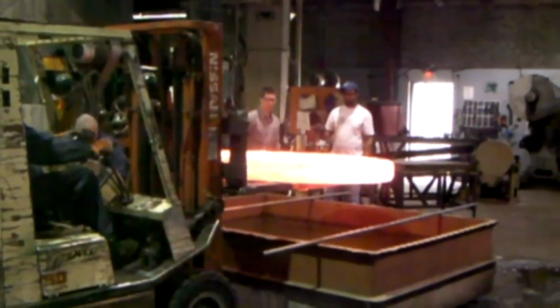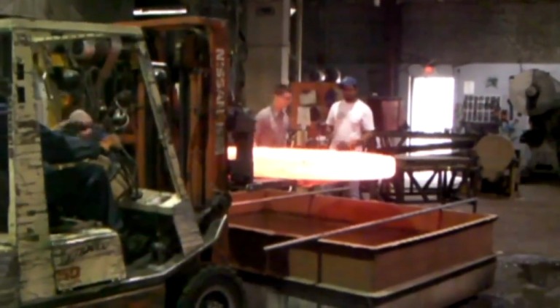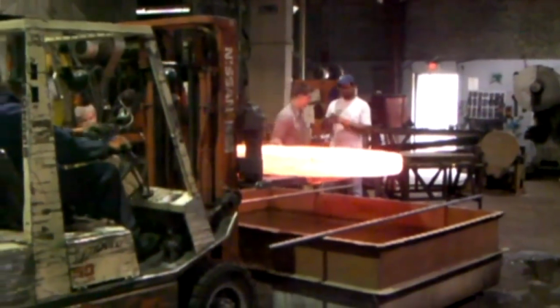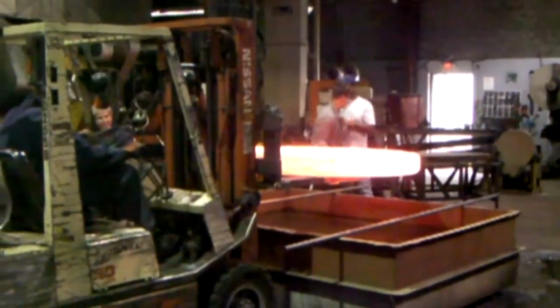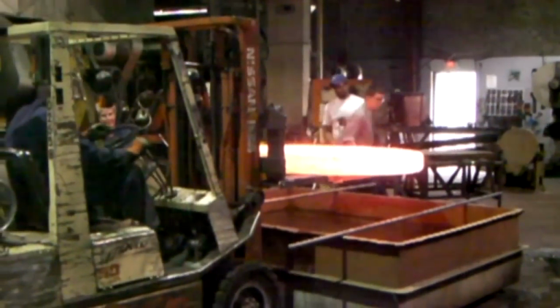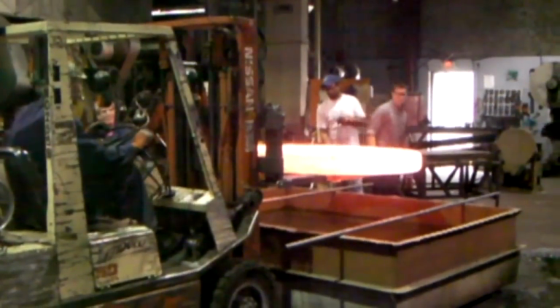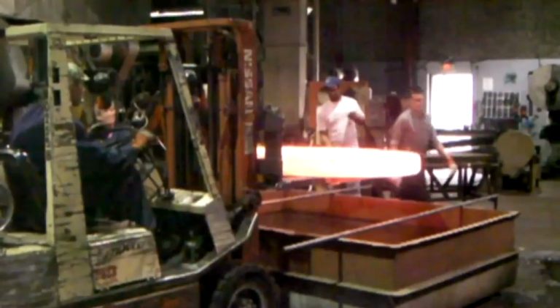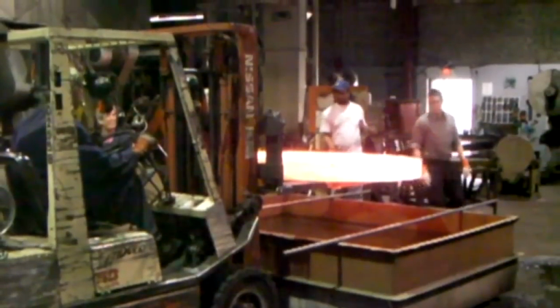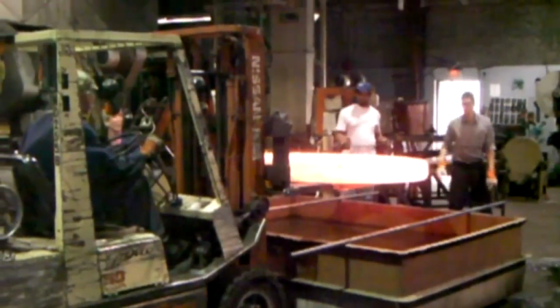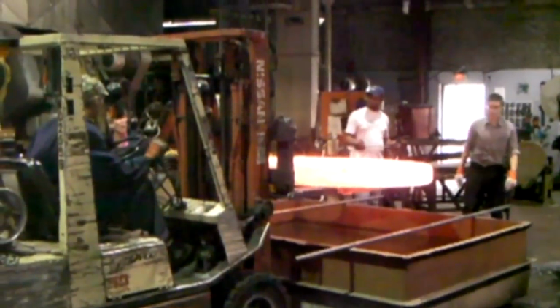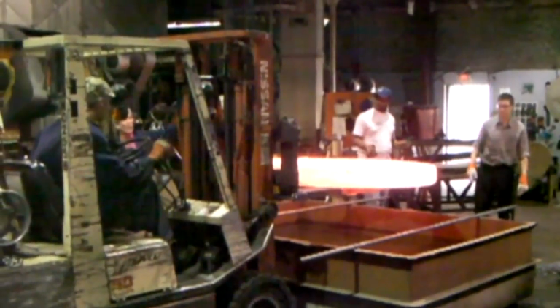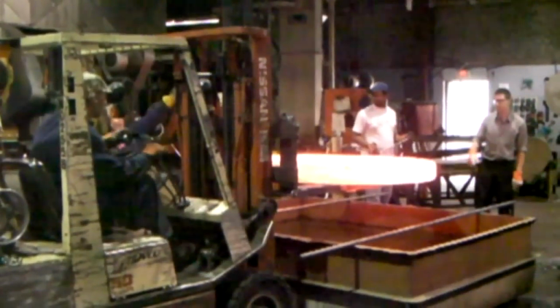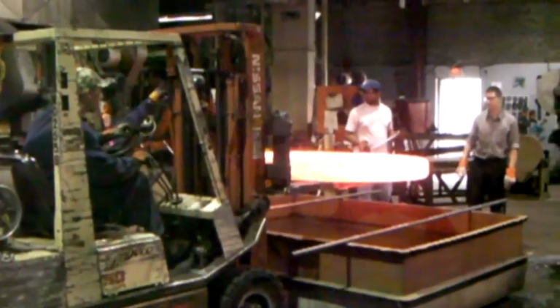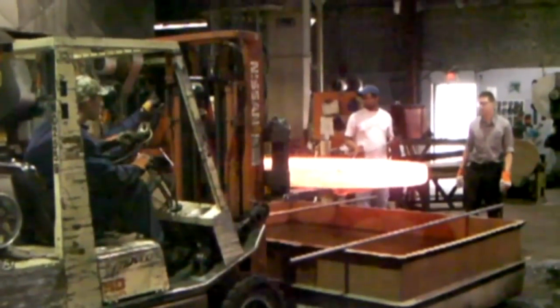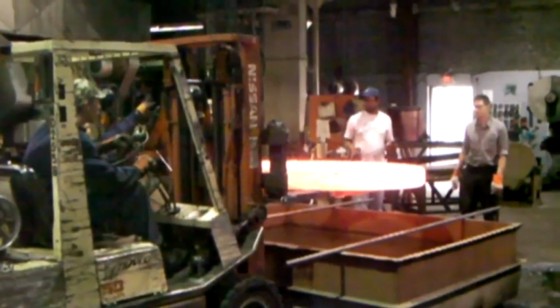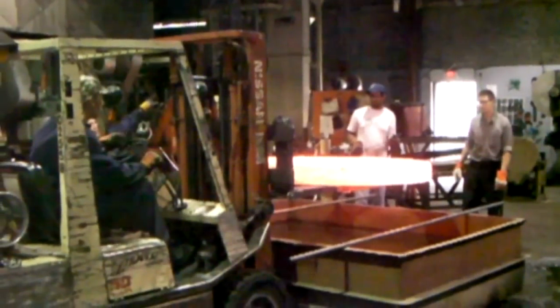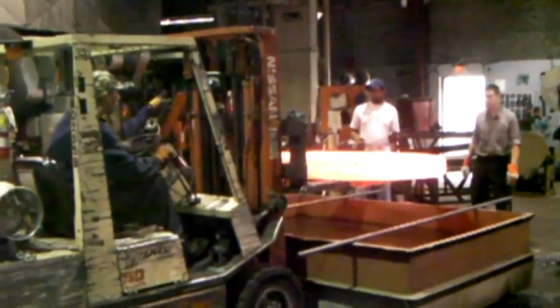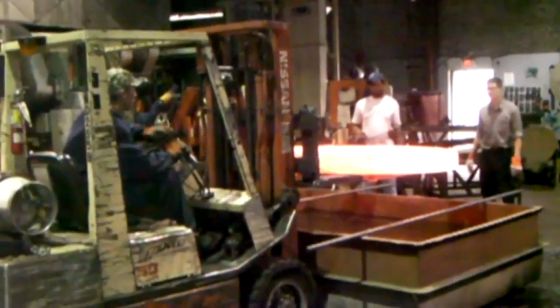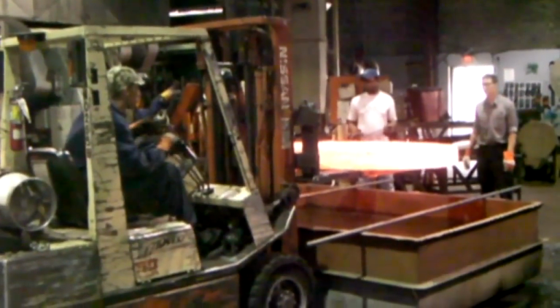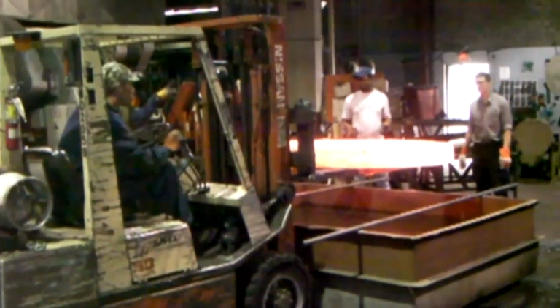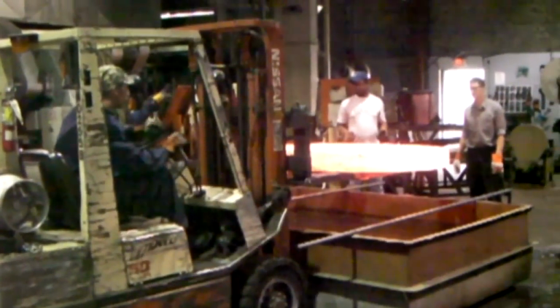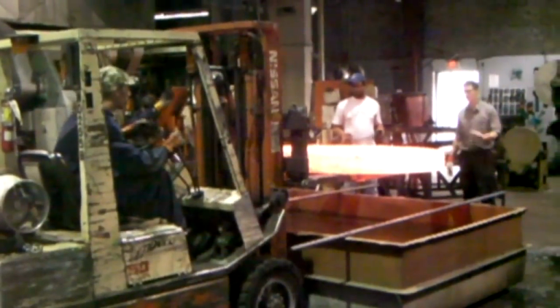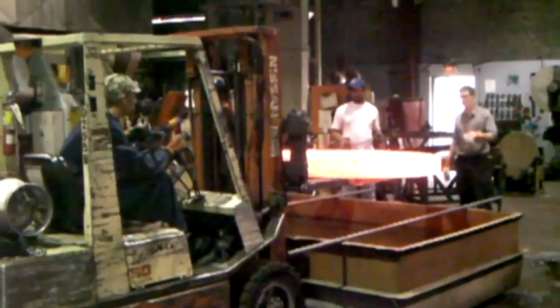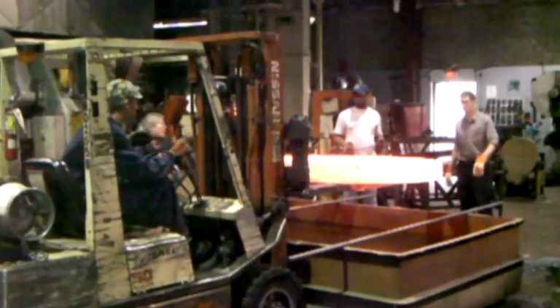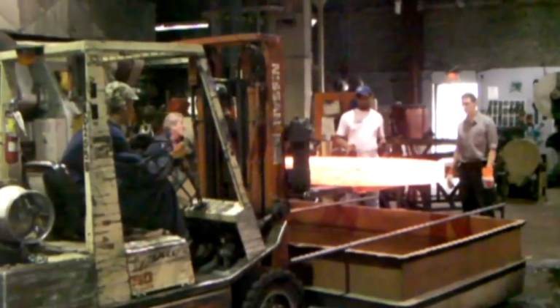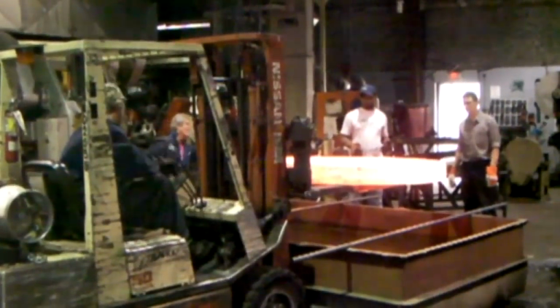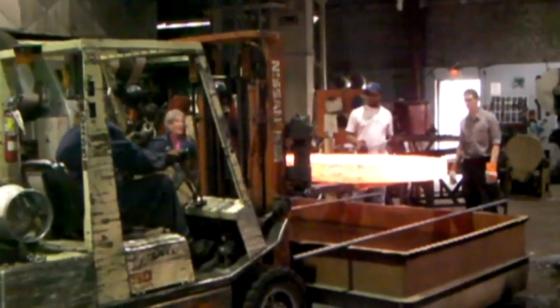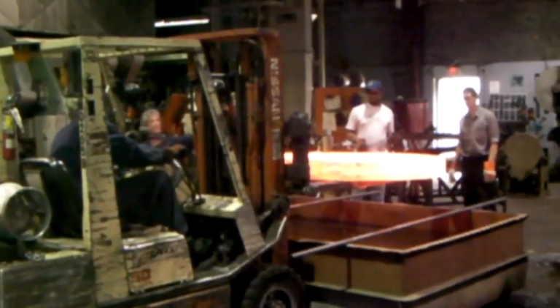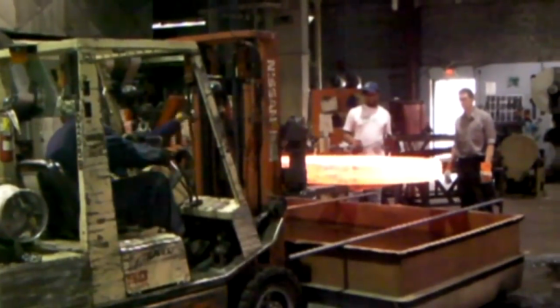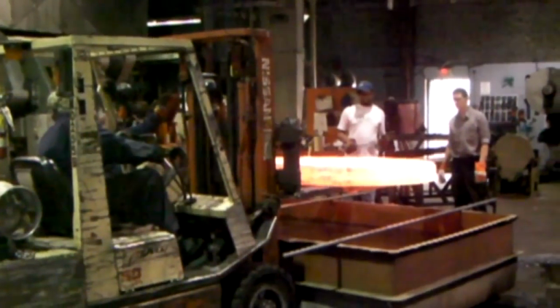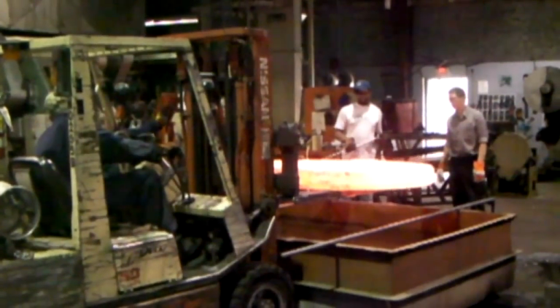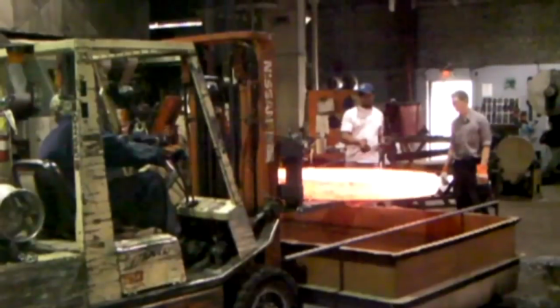Mac Industries is experienced in heat treating large parts. Each case is different, and the crew prepares by rehearsing a cold run to ensure everything runs smoothly.